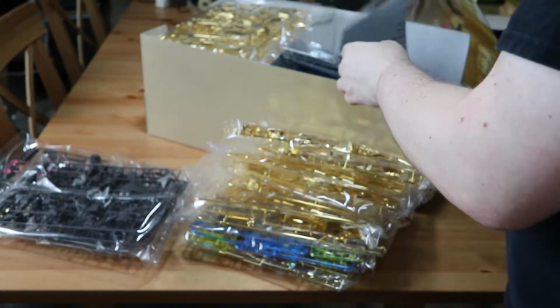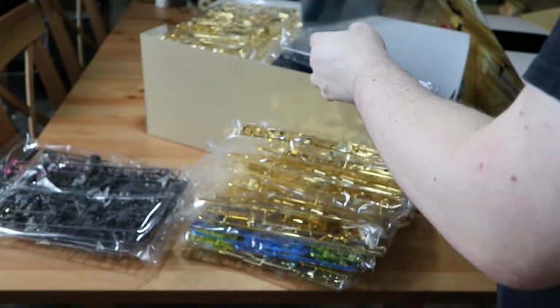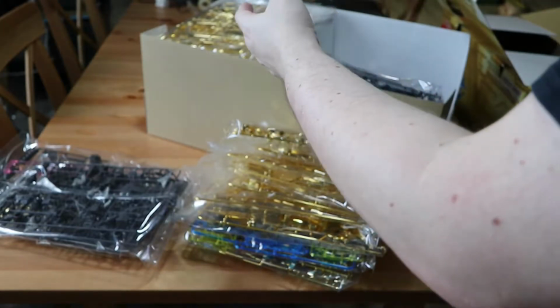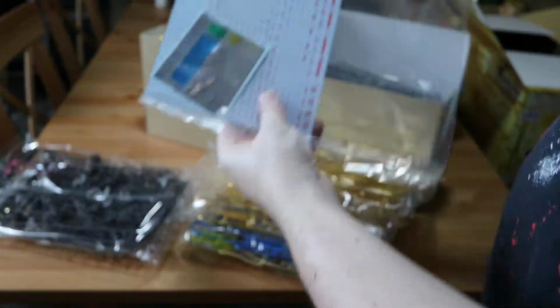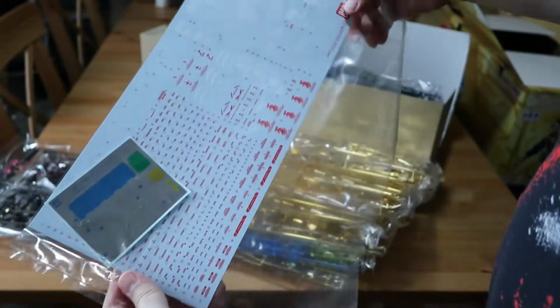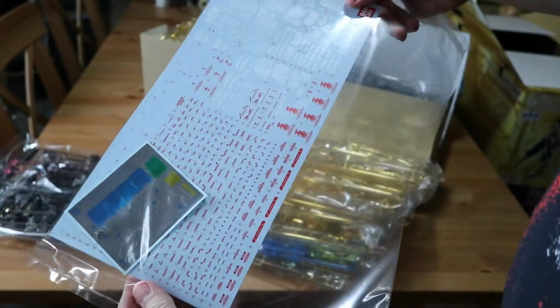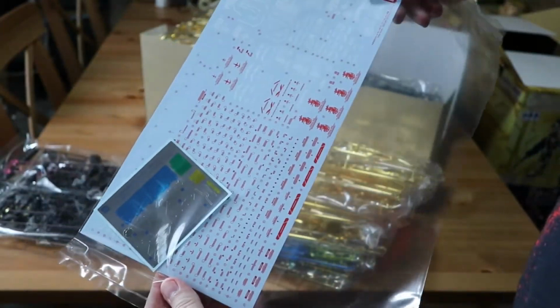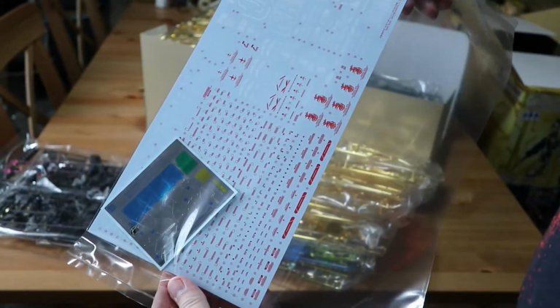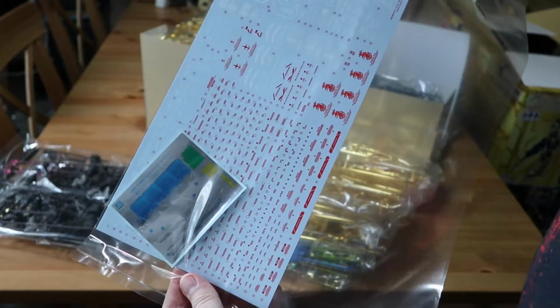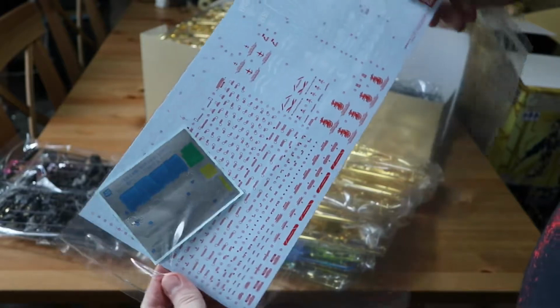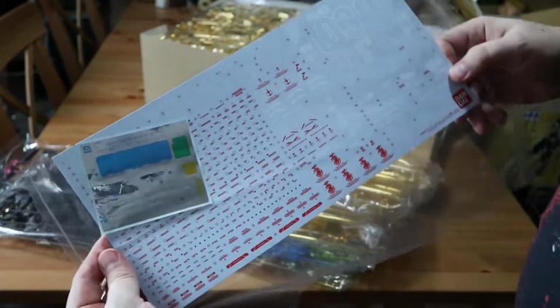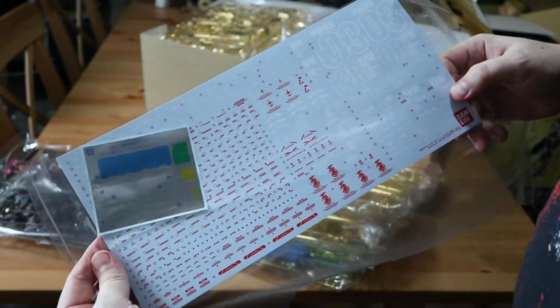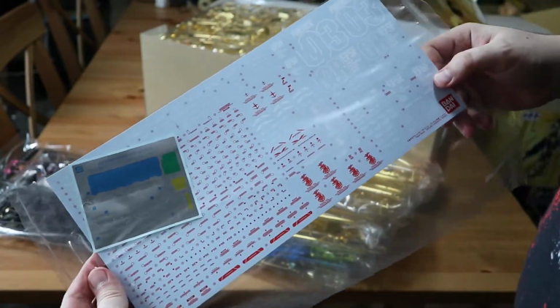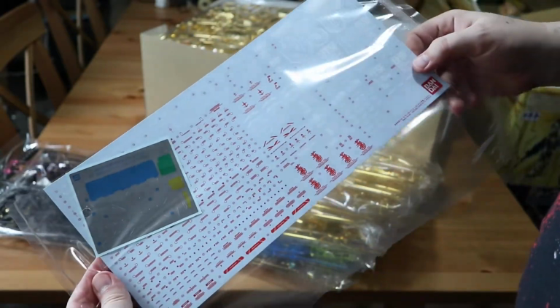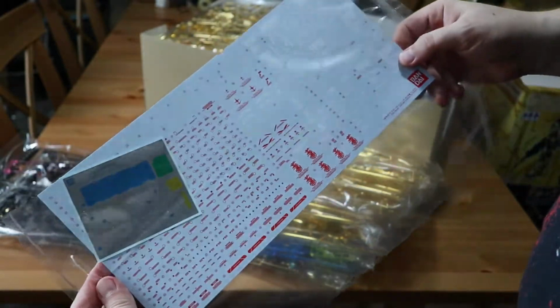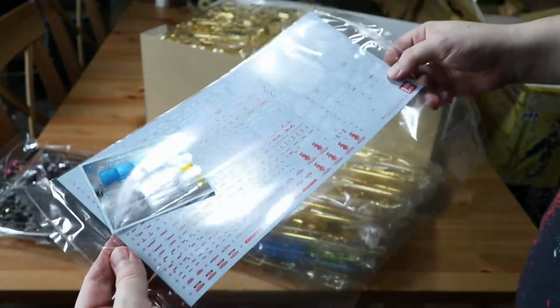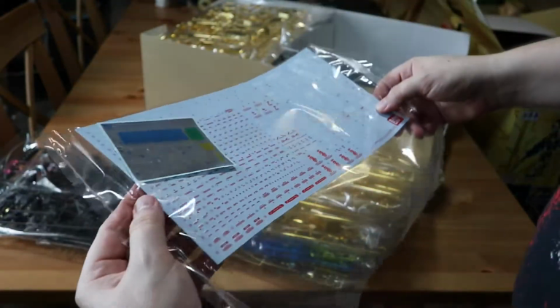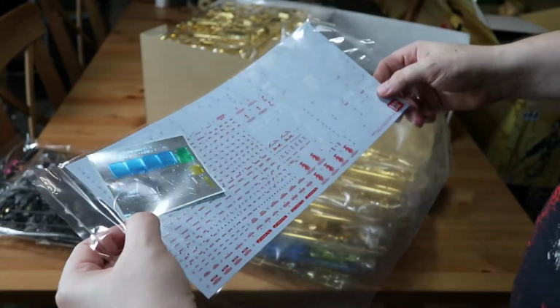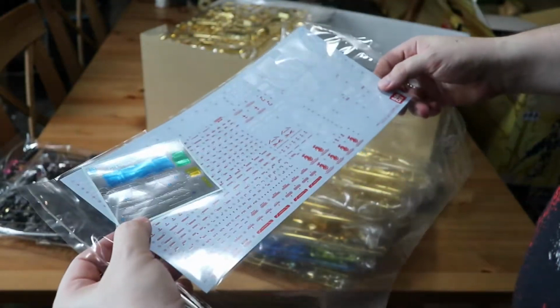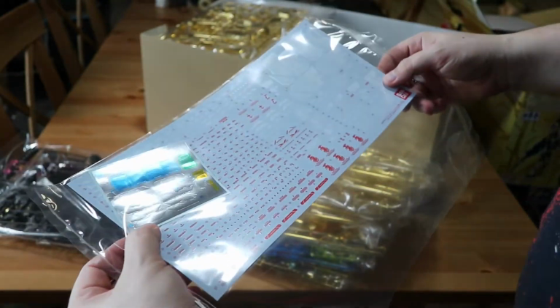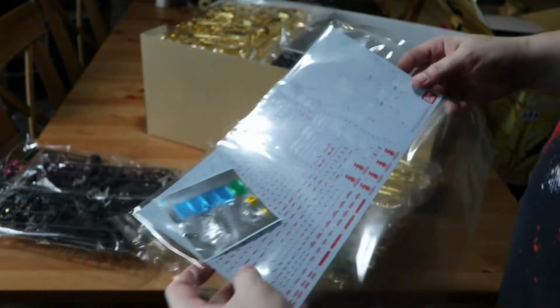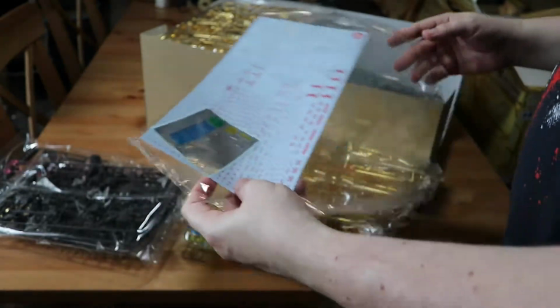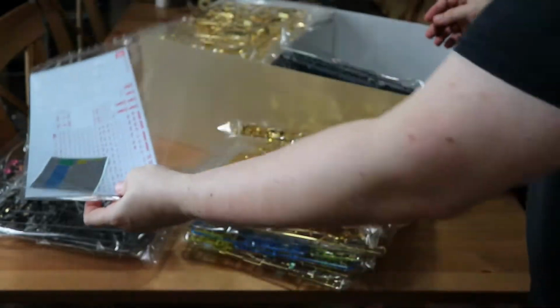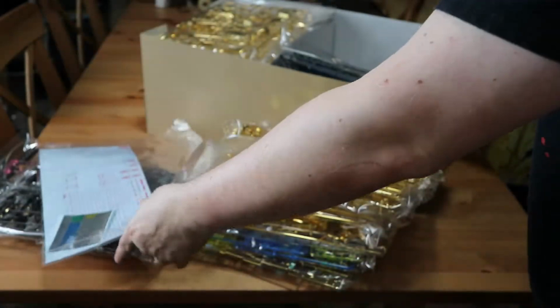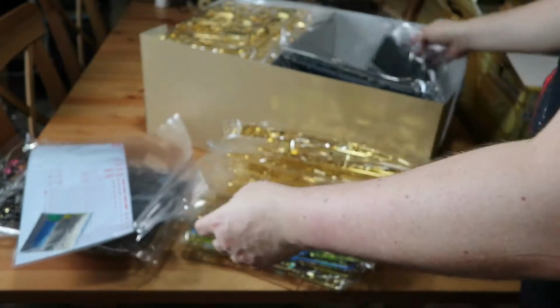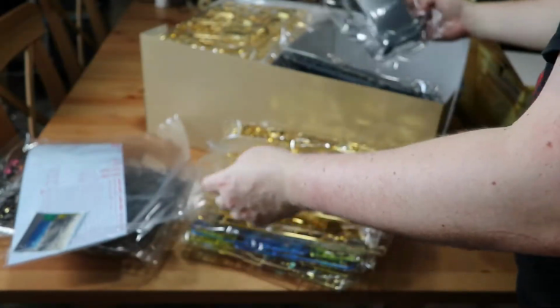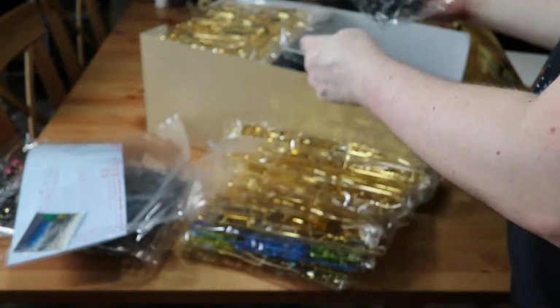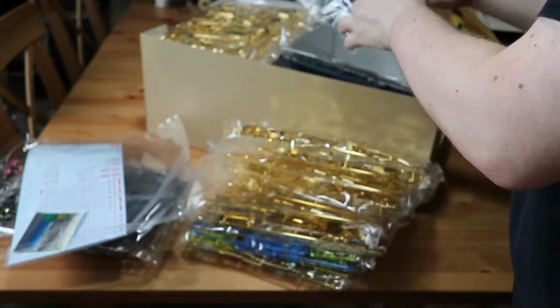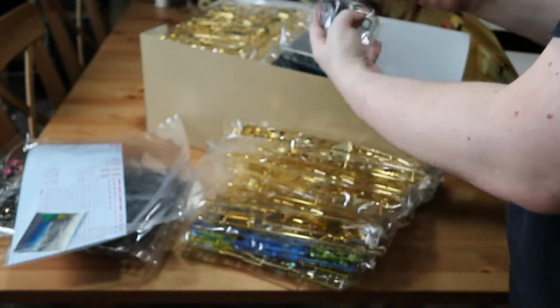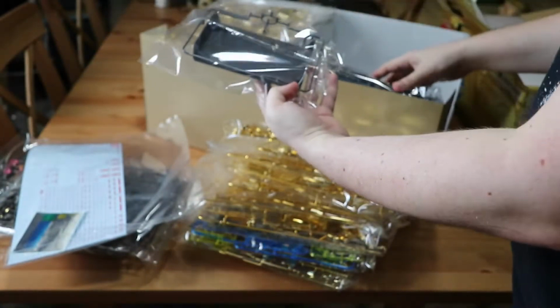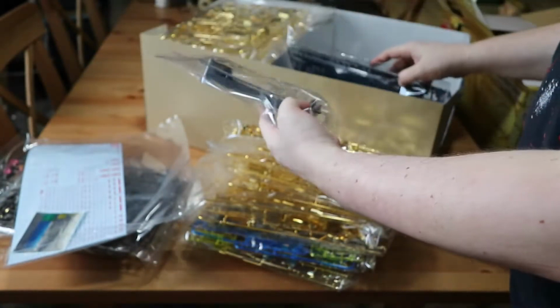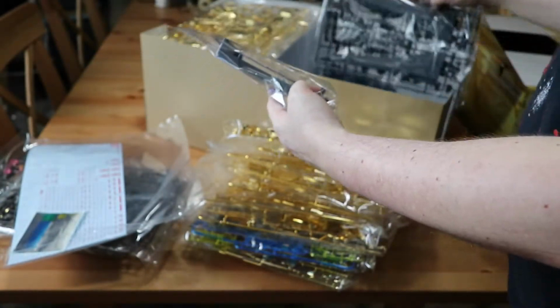I found the decal pack — a lot of decals, this is going to be fun. You can see some of the silver metallic ones as well.